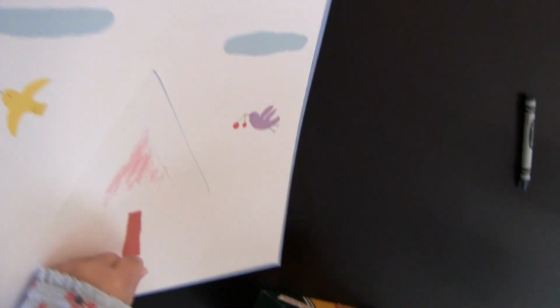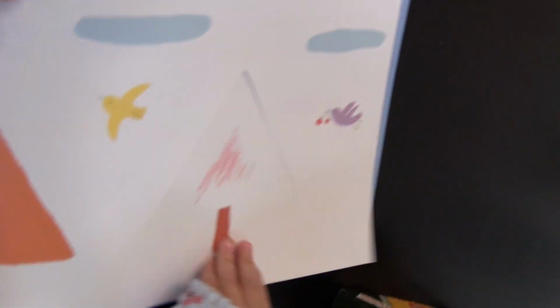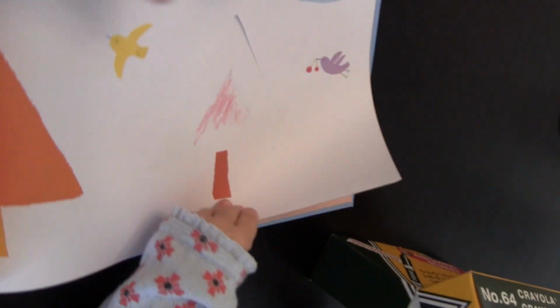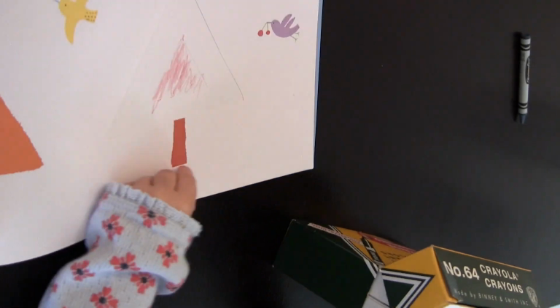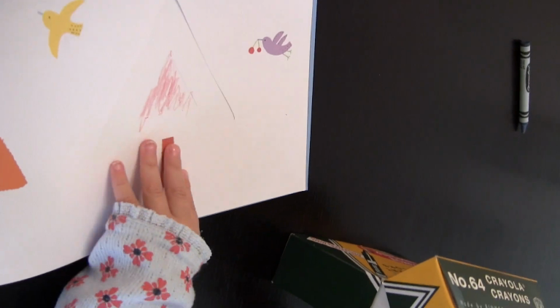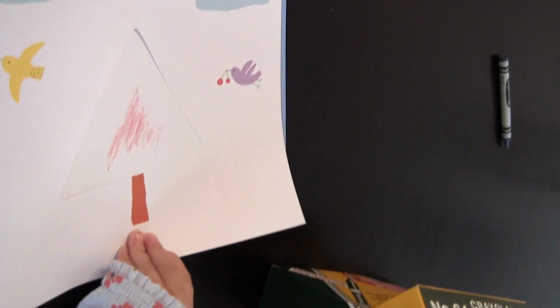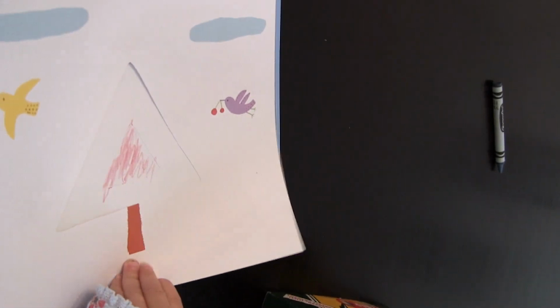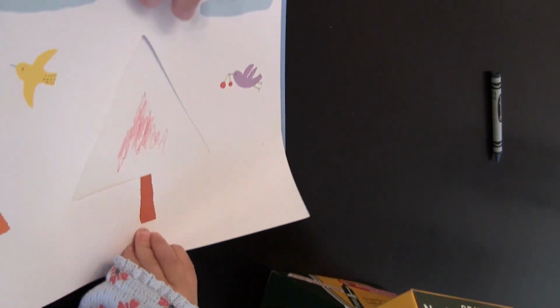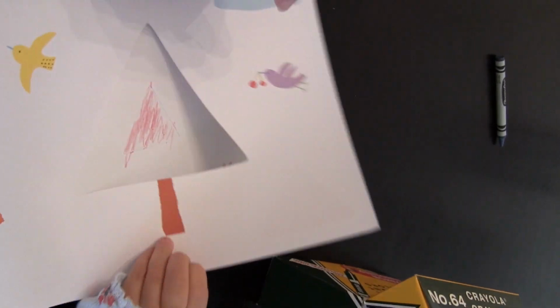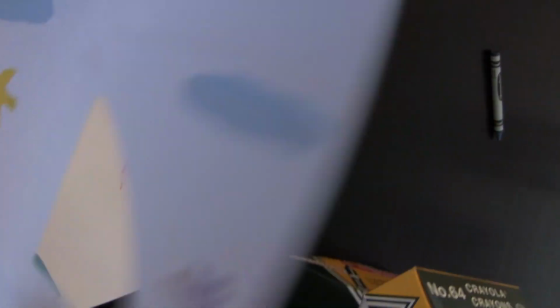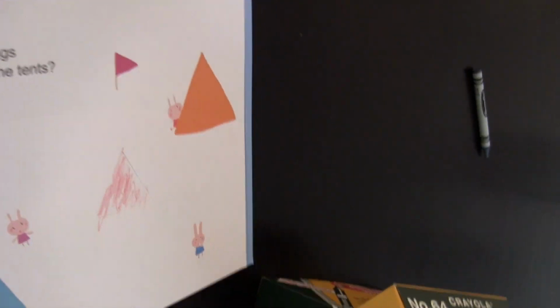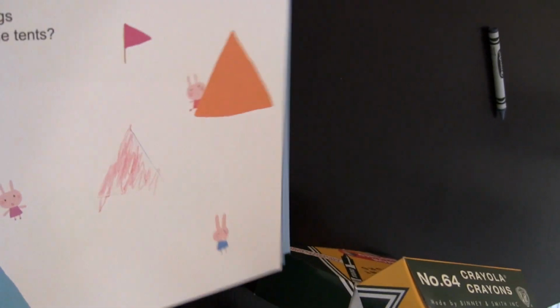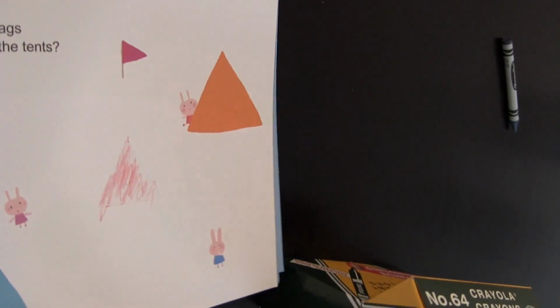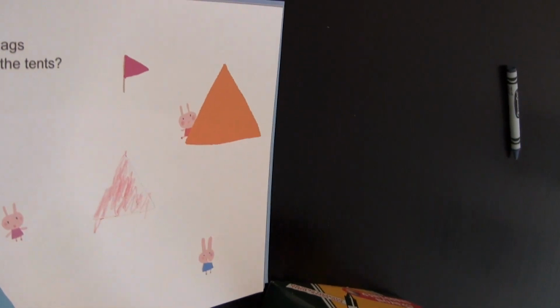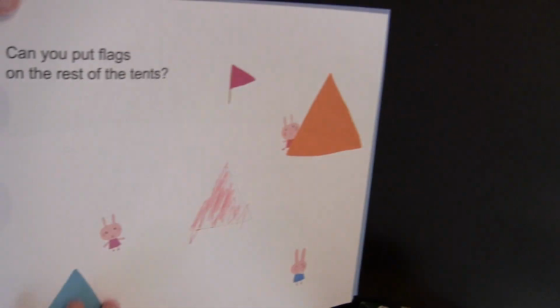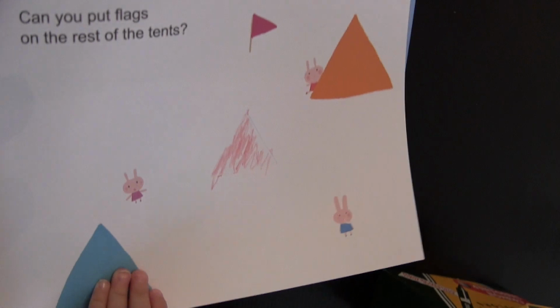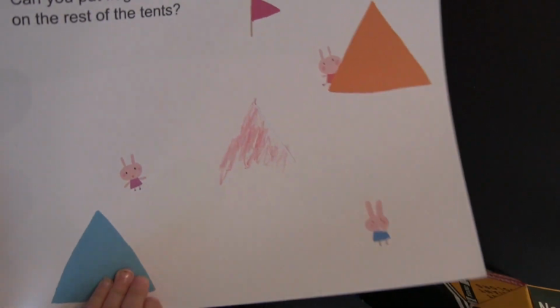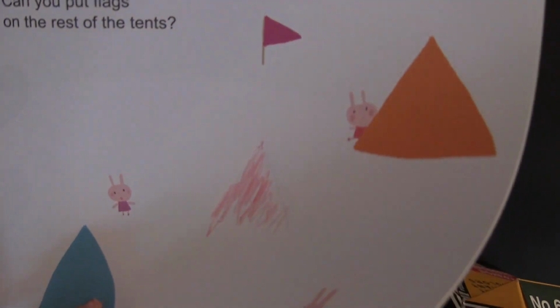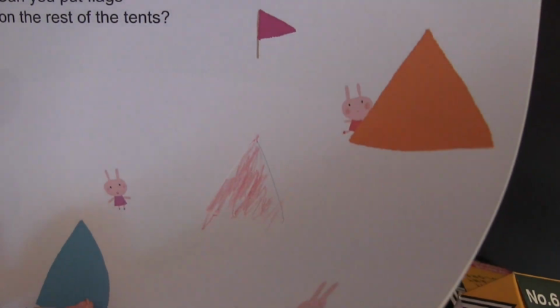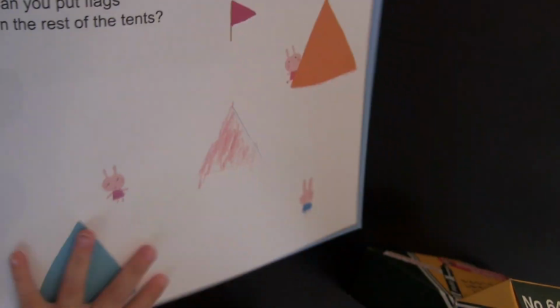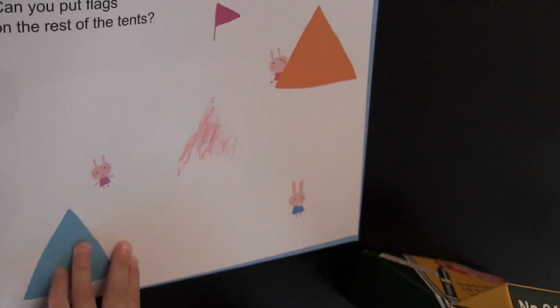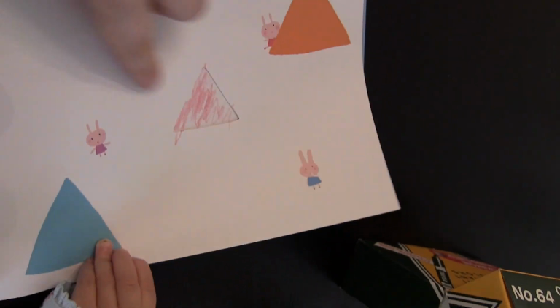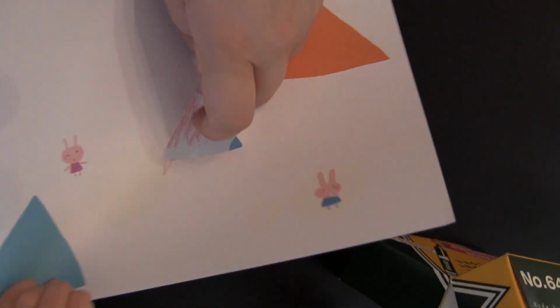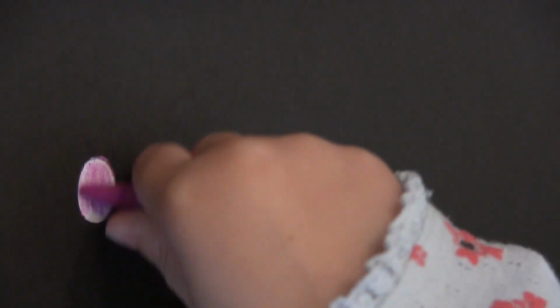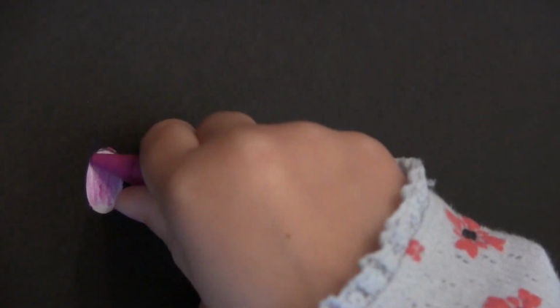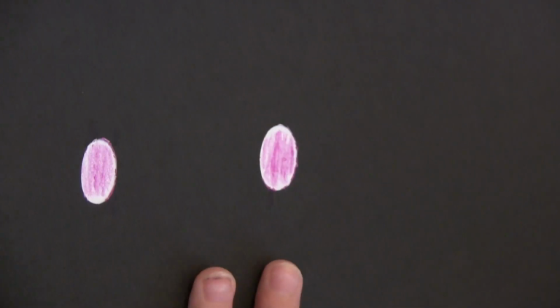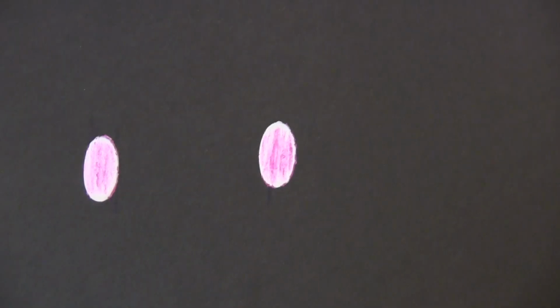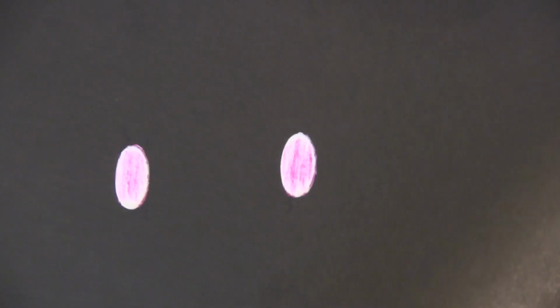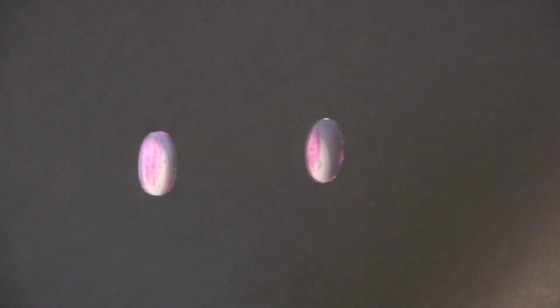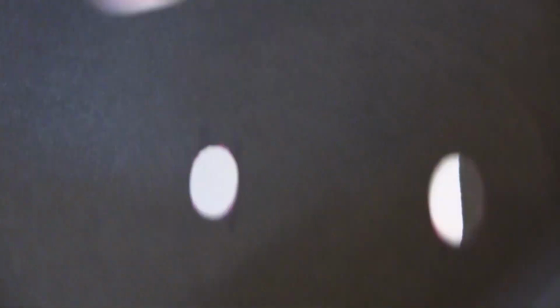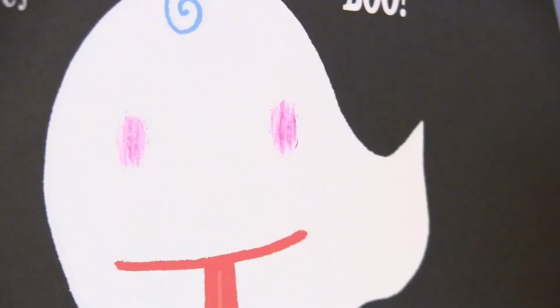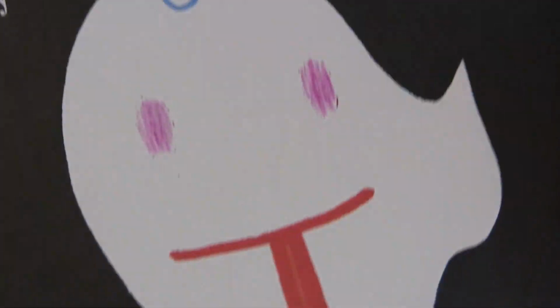Right now you're coloring in a tree. Oh, you want to see what it's going to be? You're making triangles and flags. All right, let's turn the page.